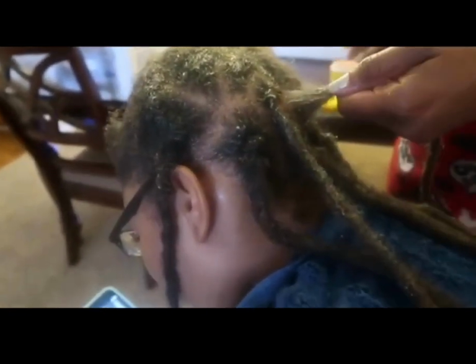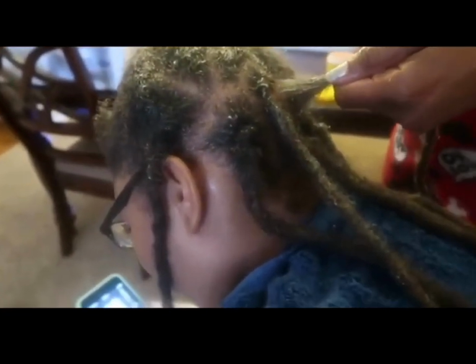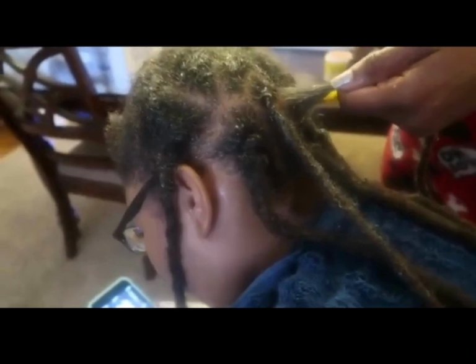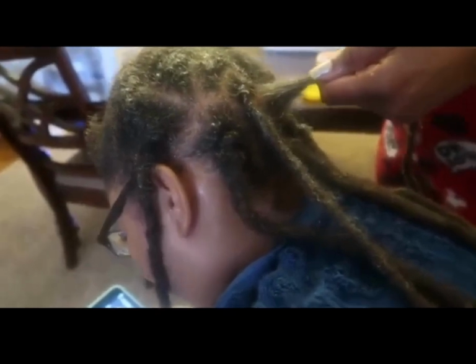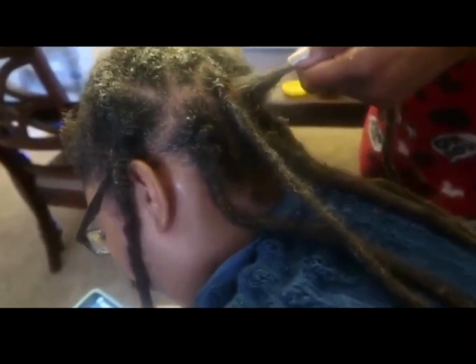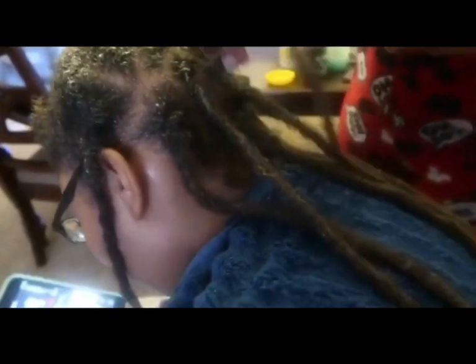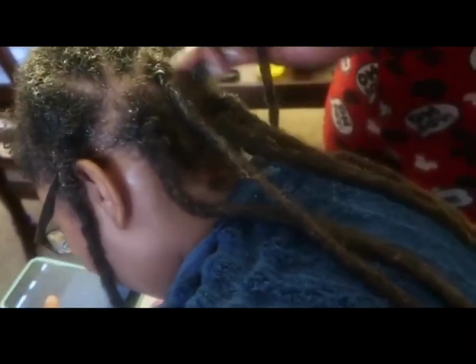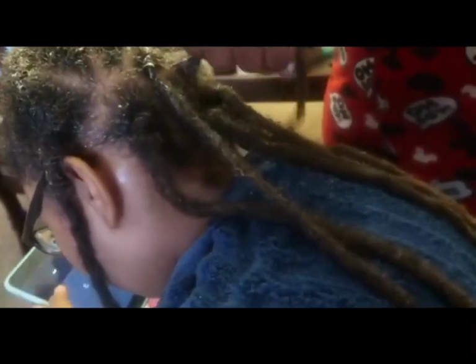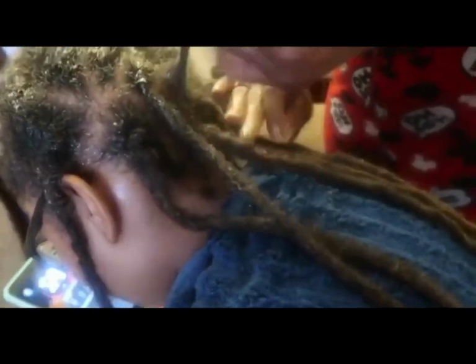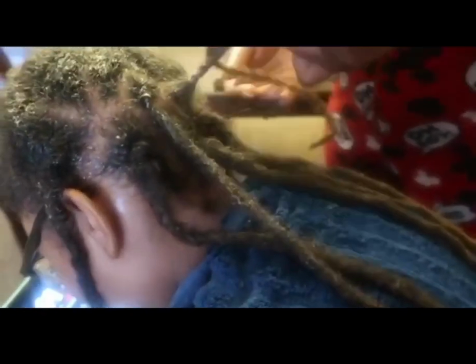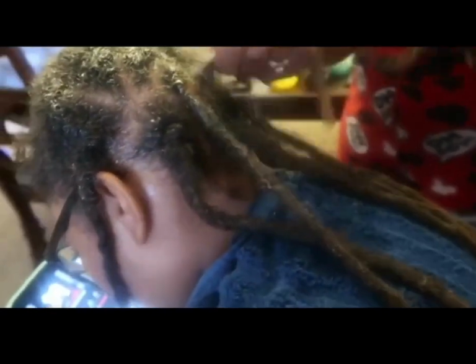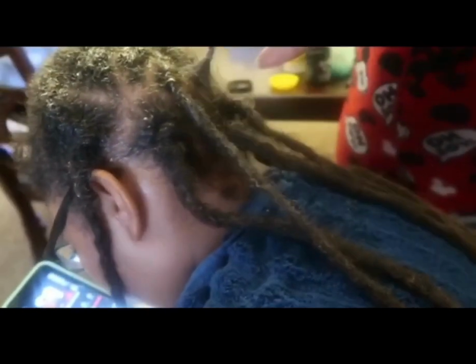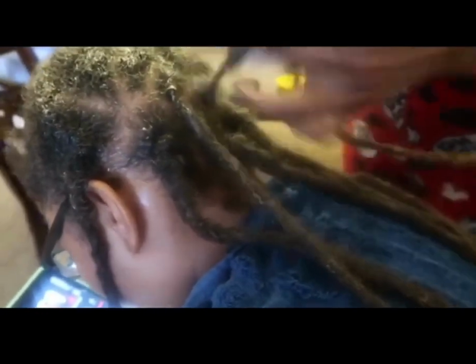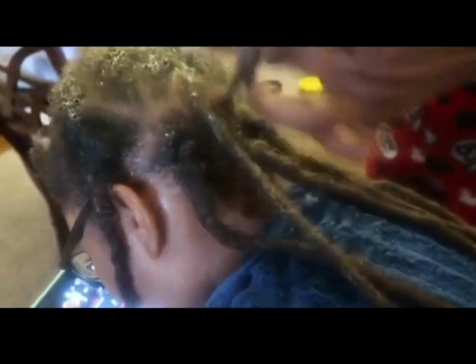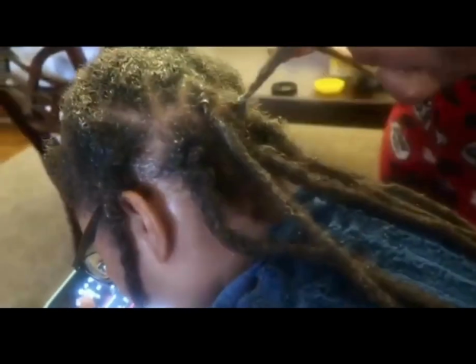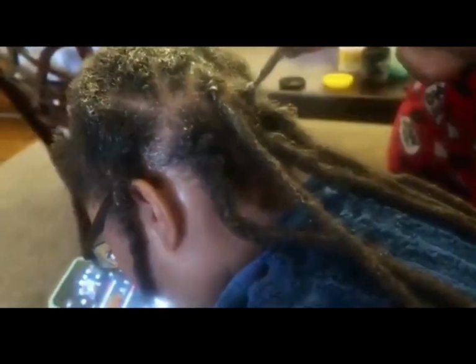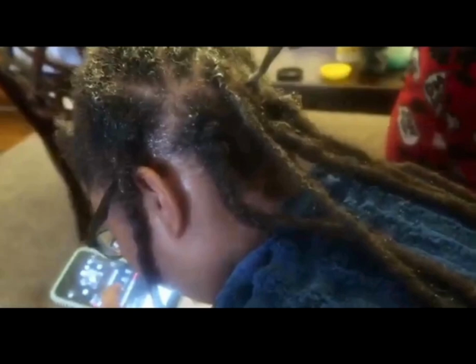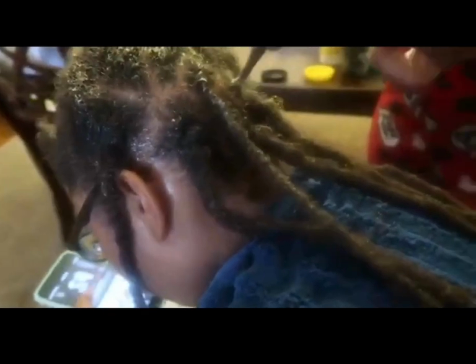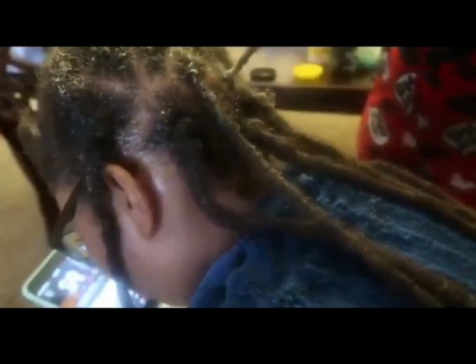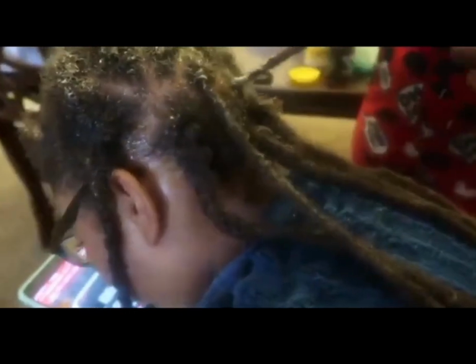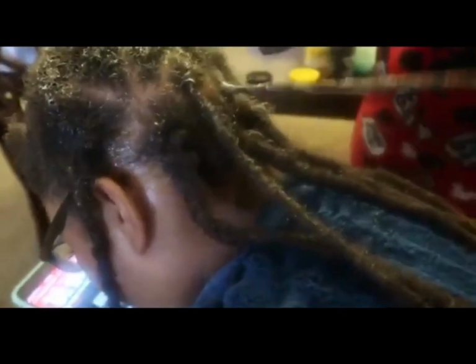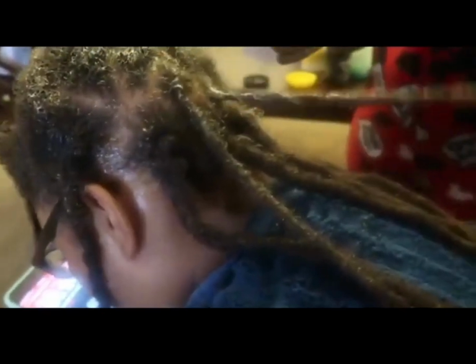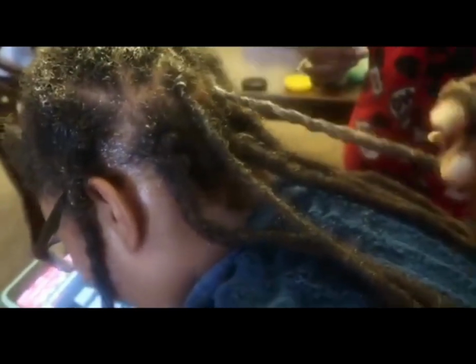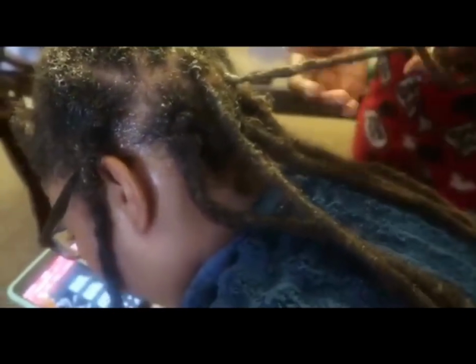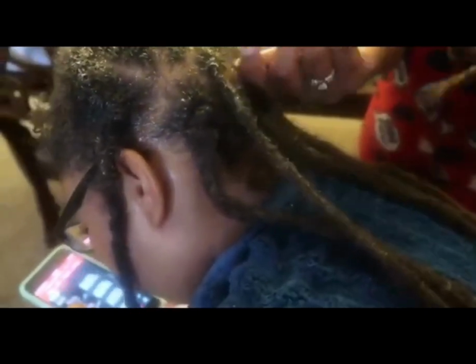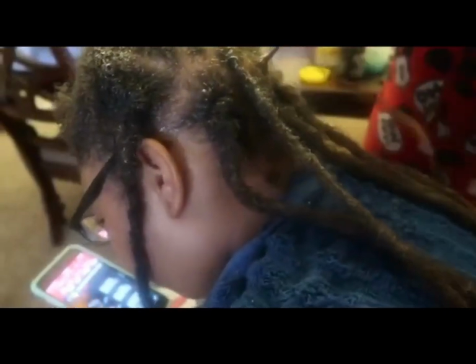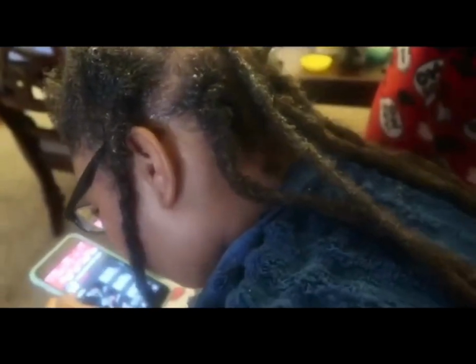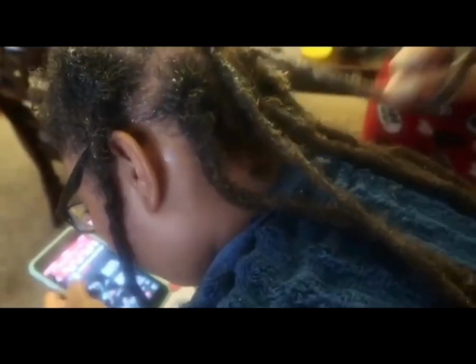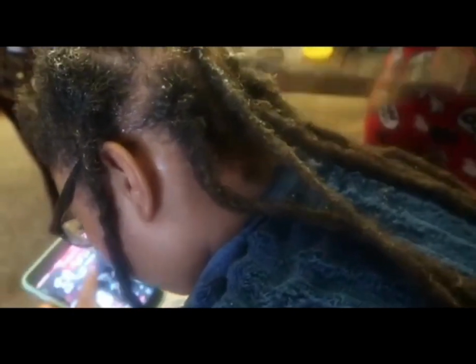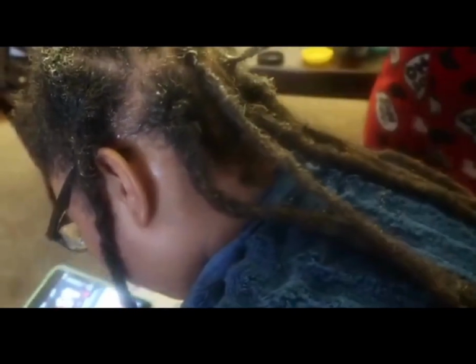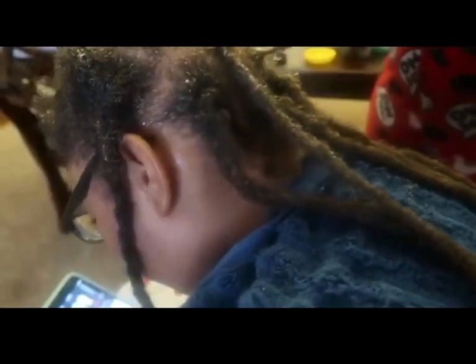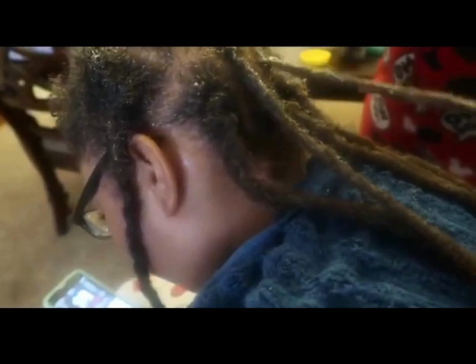I get under and I just twist it like that, and that's about it.